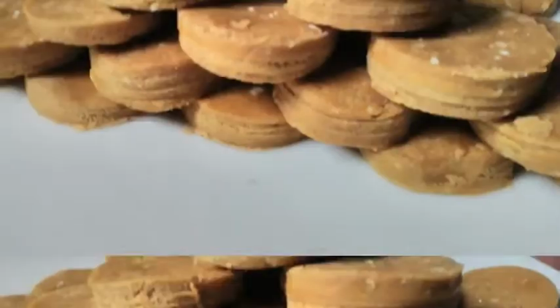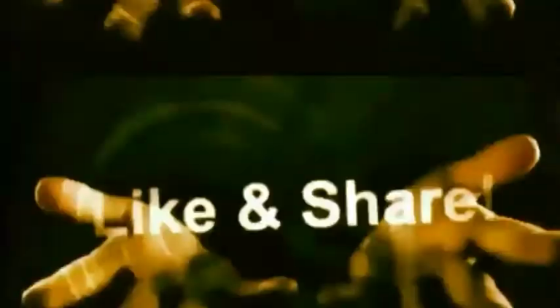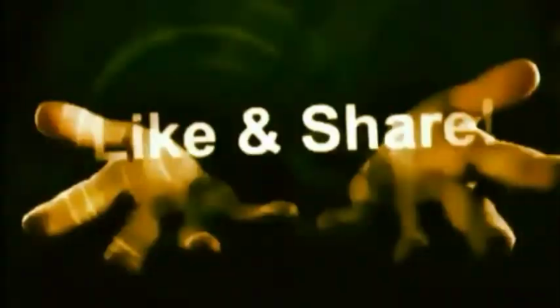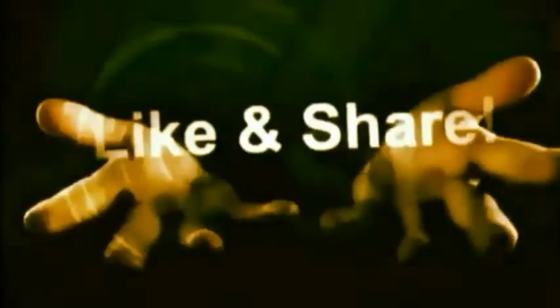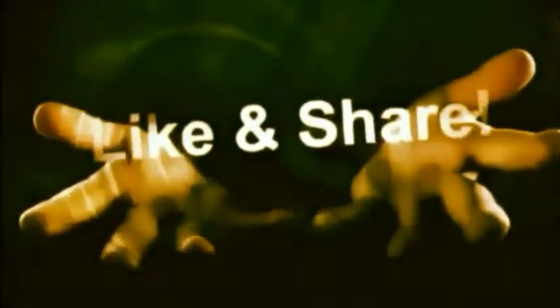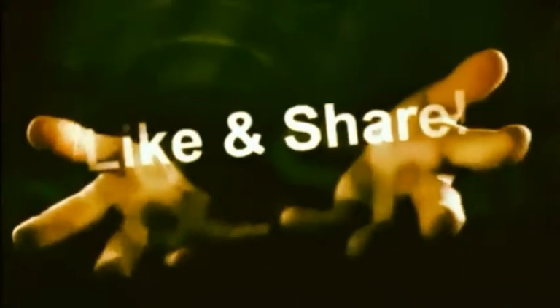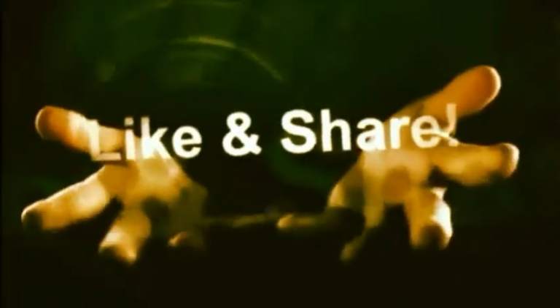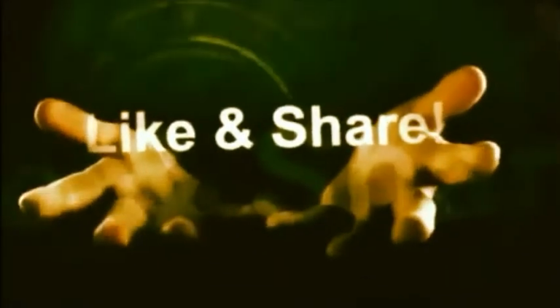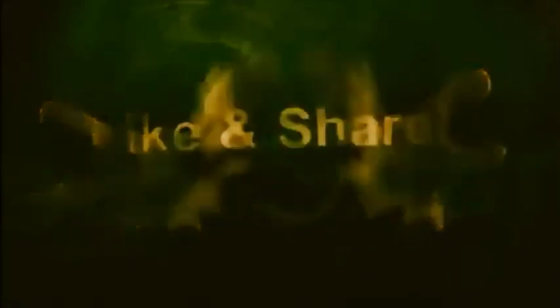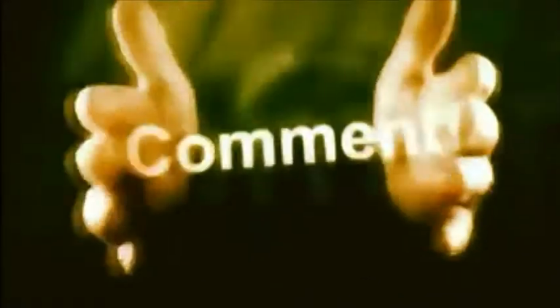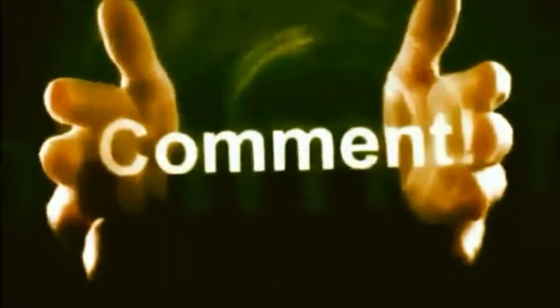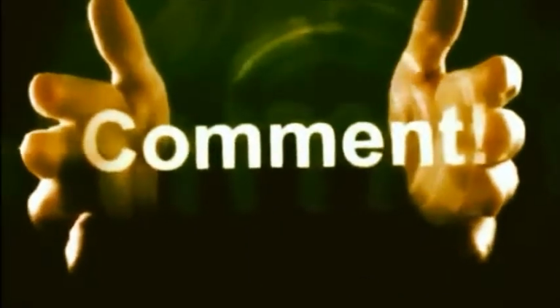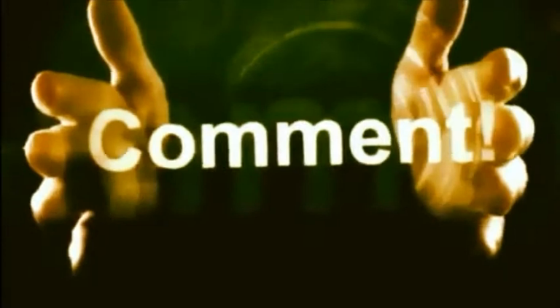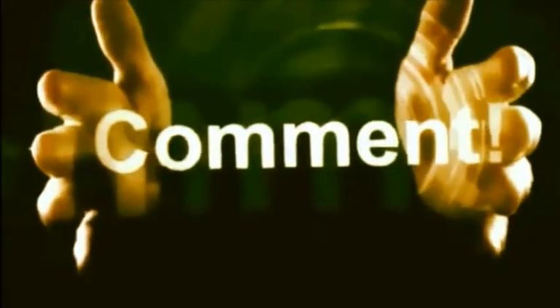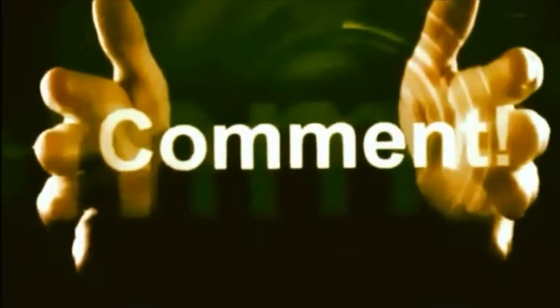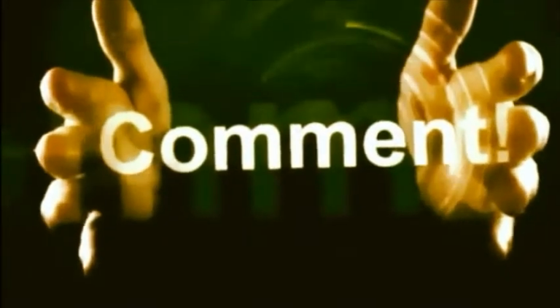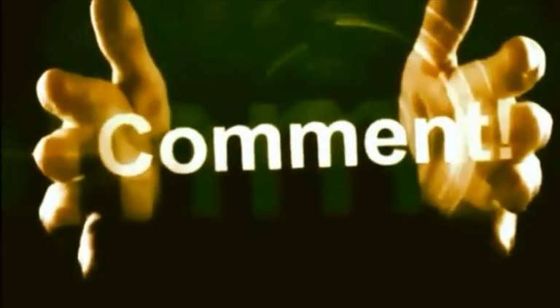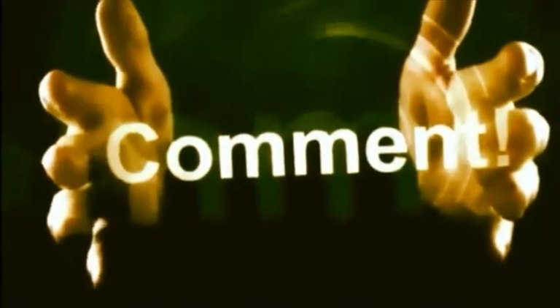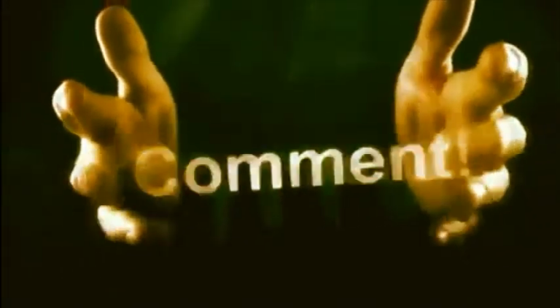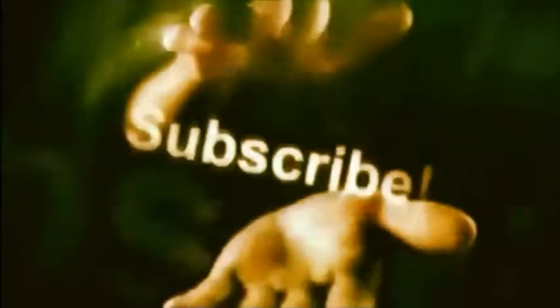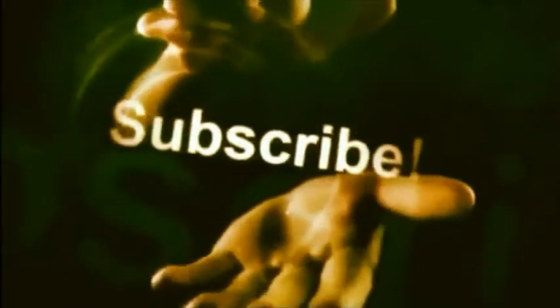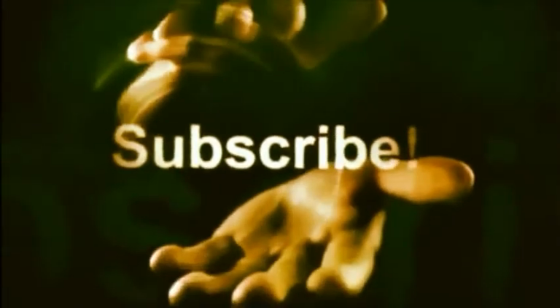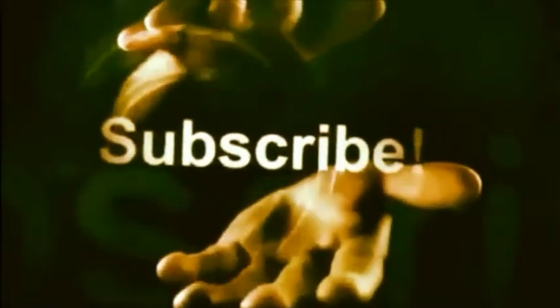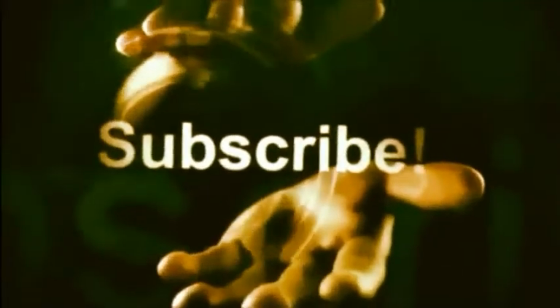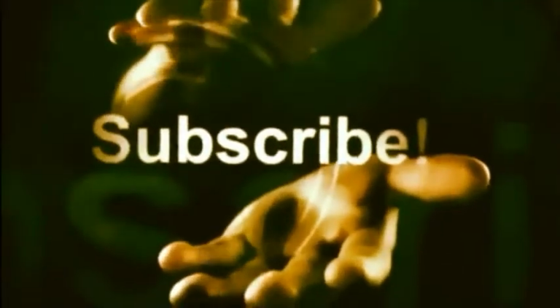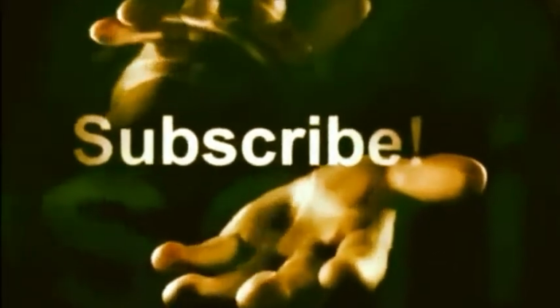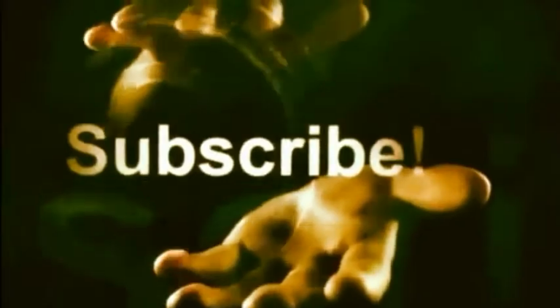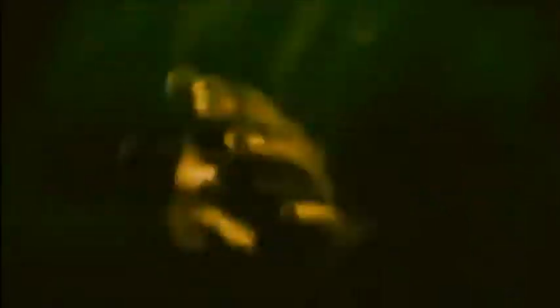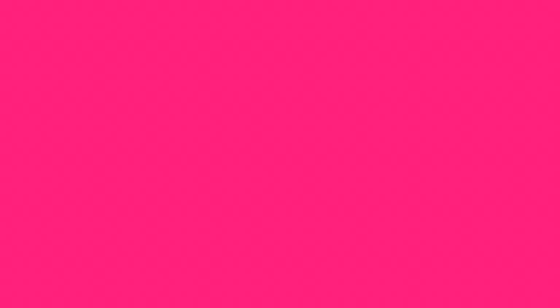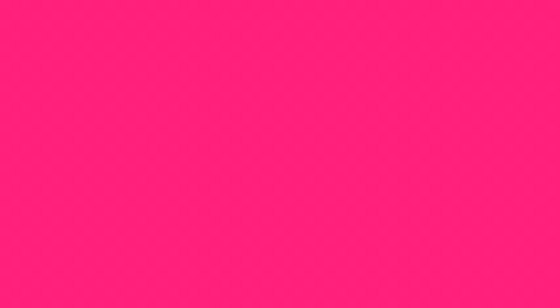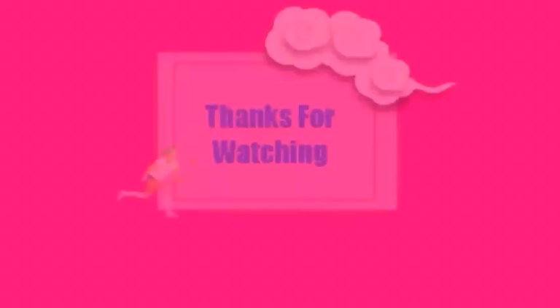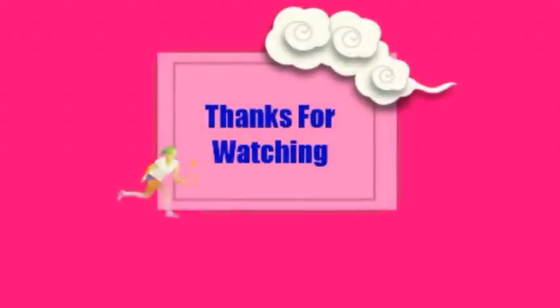I hope you love this tawa pizza with olive sauce recipe. If you love this recipe, then don't forget to subscribe to my channel. Thanks for watching.